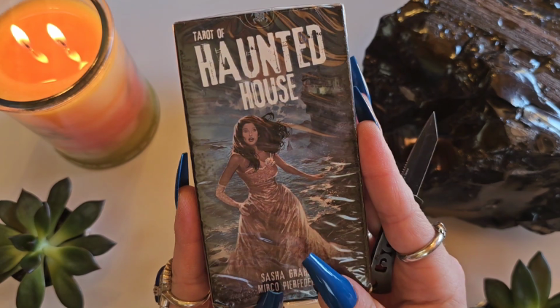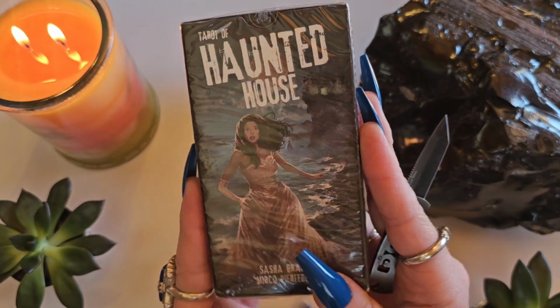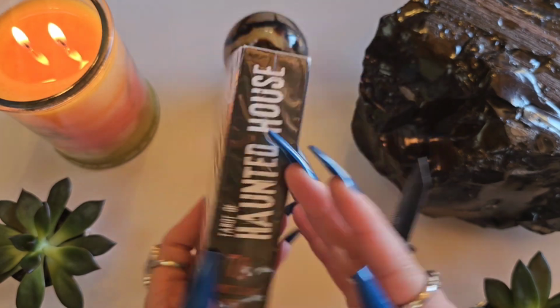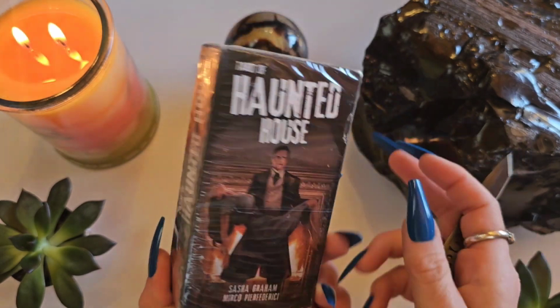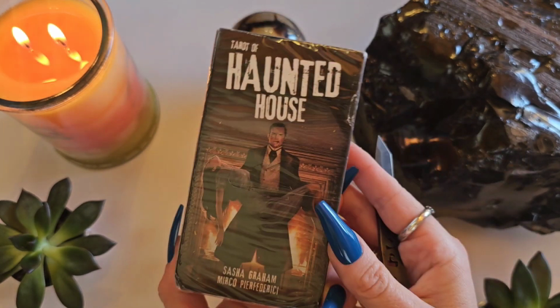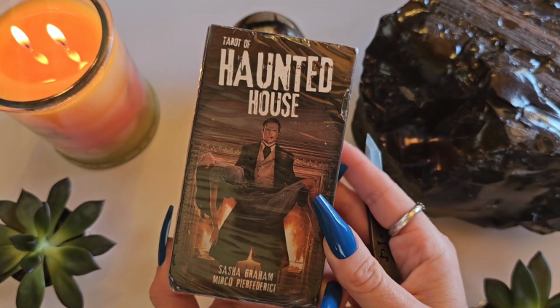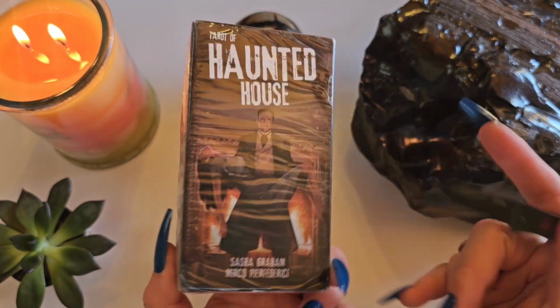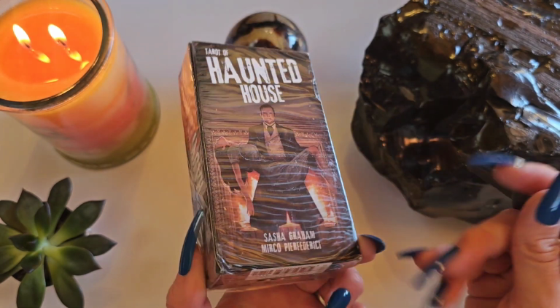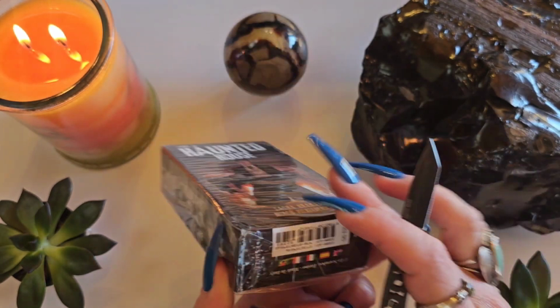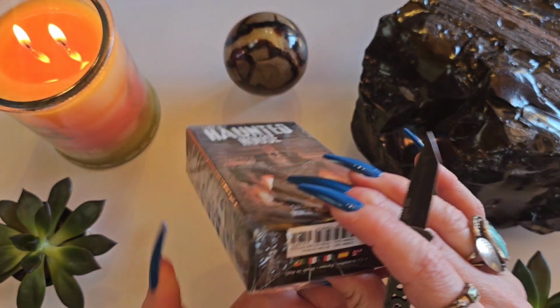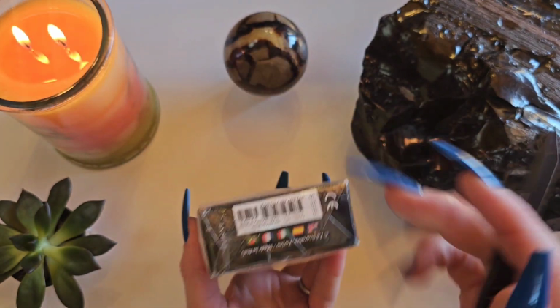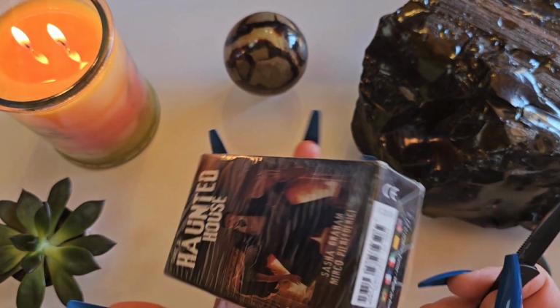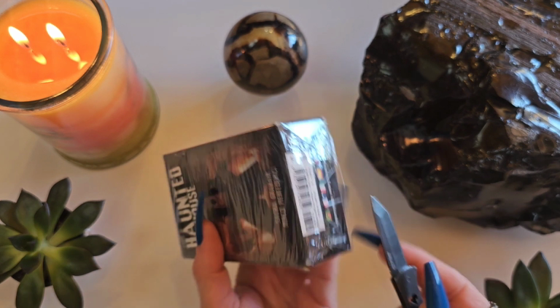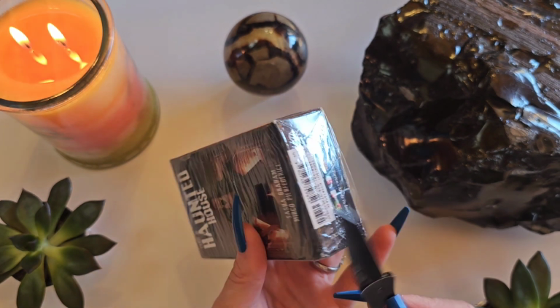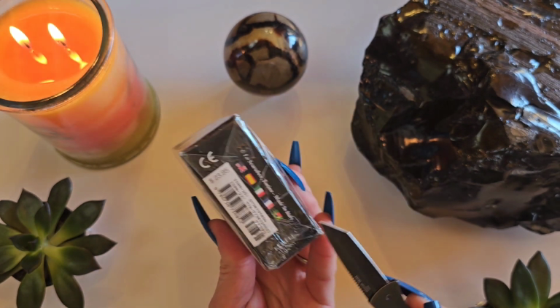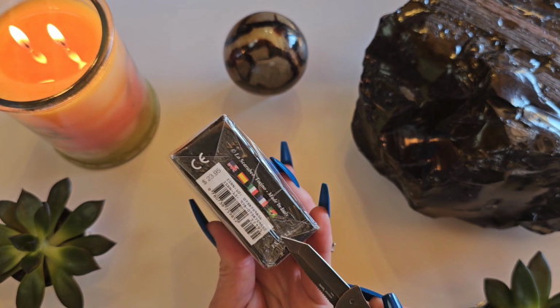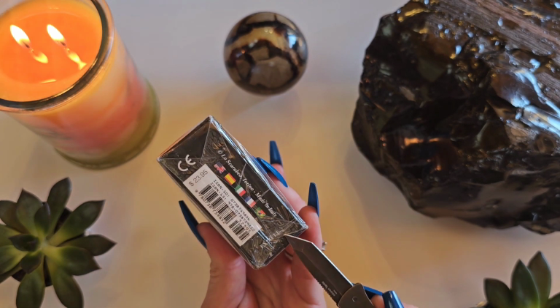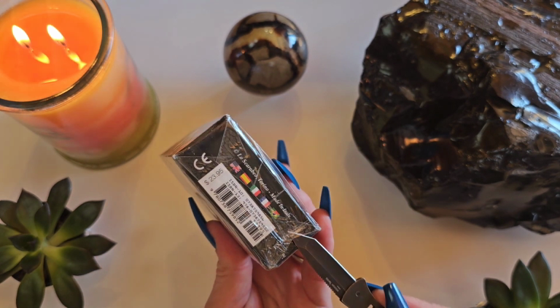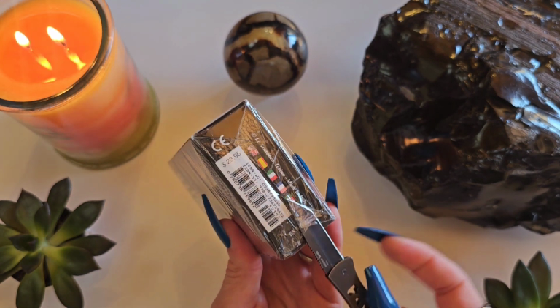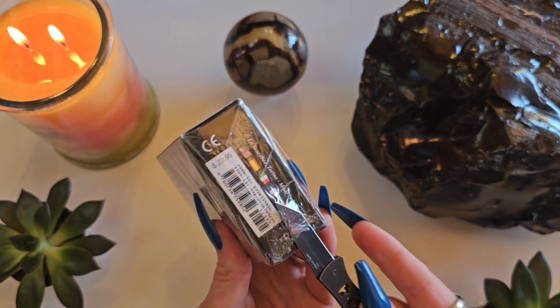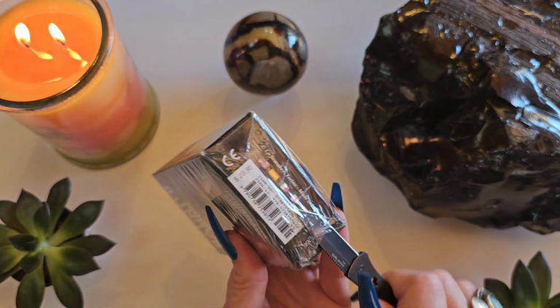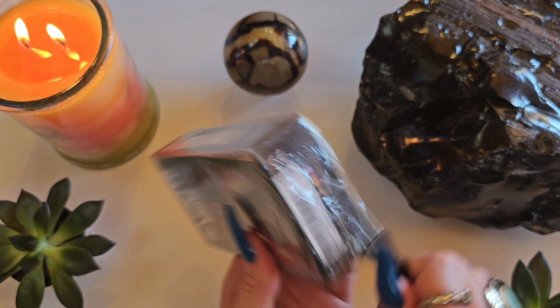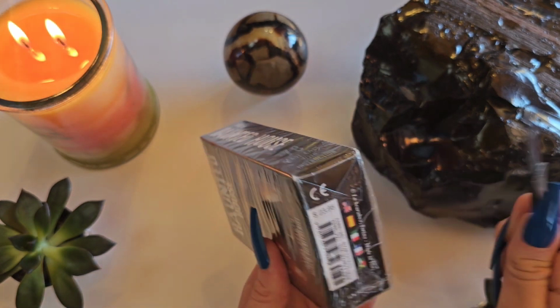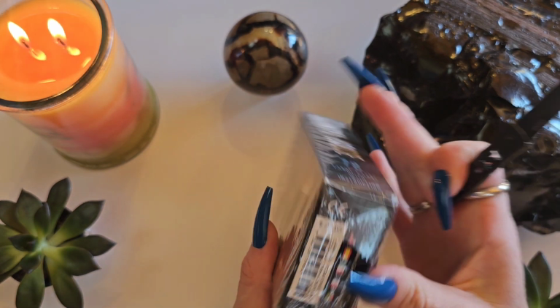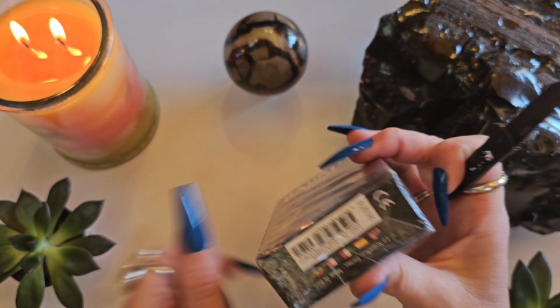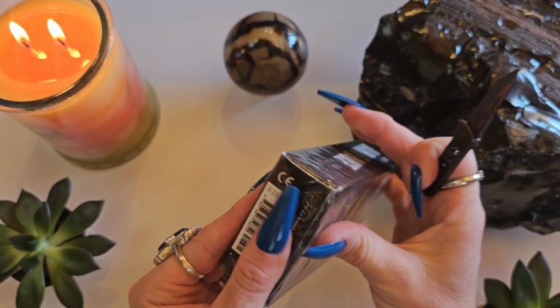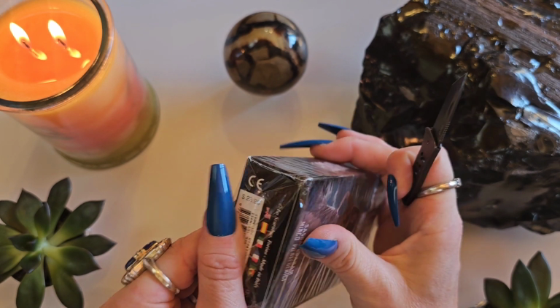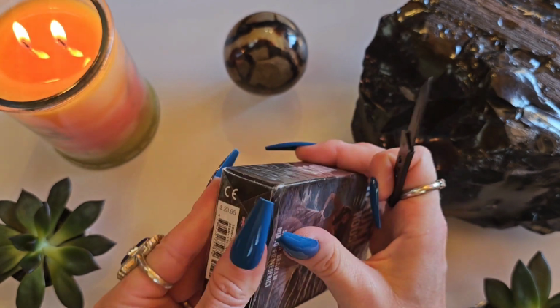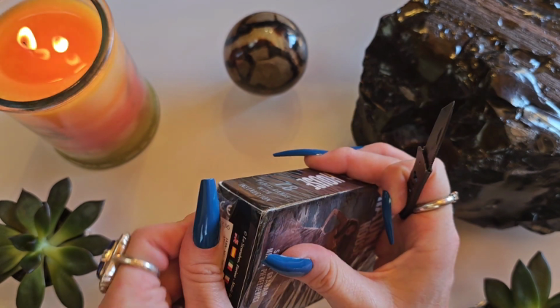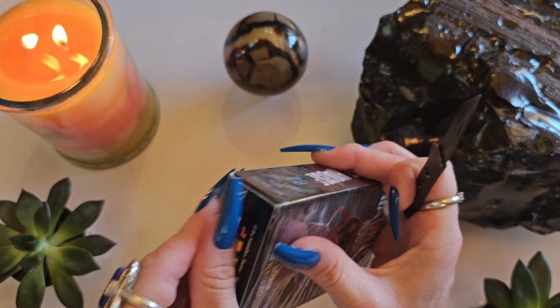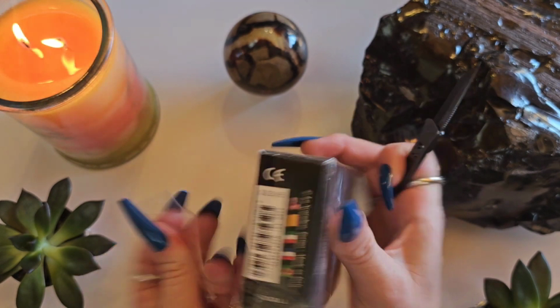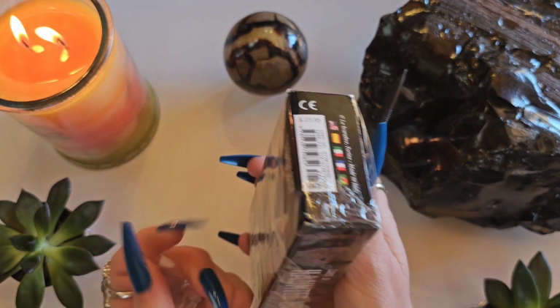Howdy, welcome, good day to you. Today we are unboxing and flipping through the haunted house tarot. Actually, no, I said that wrong. It's tarot of... of haunted house?